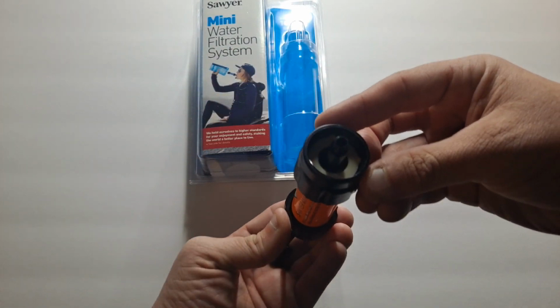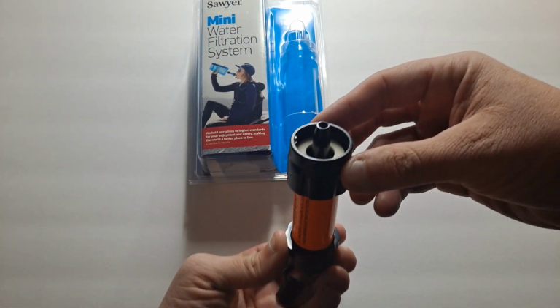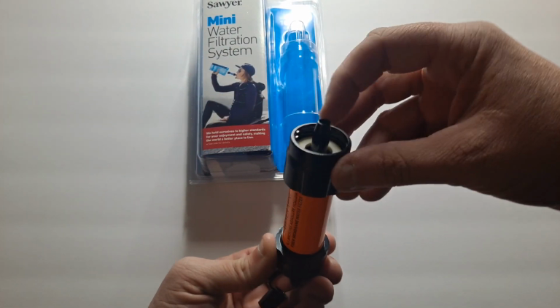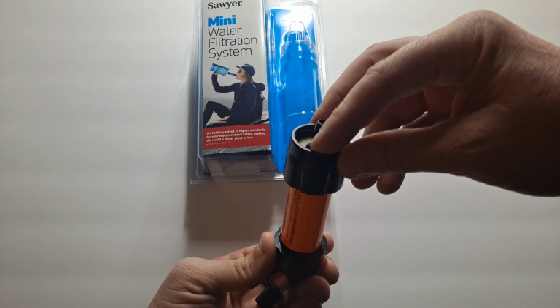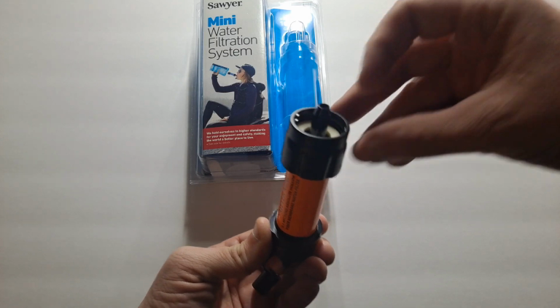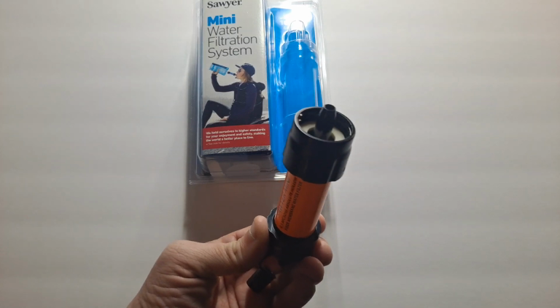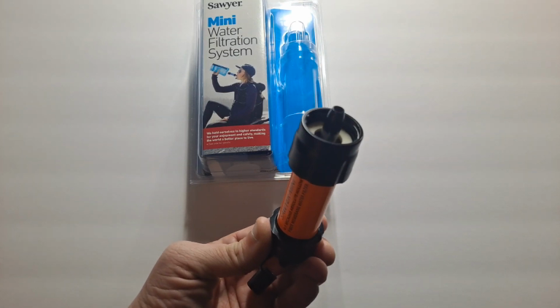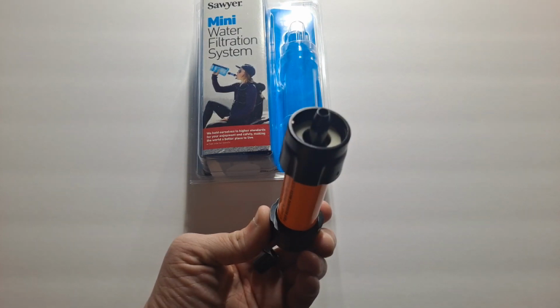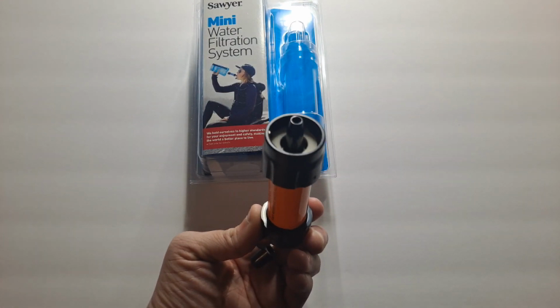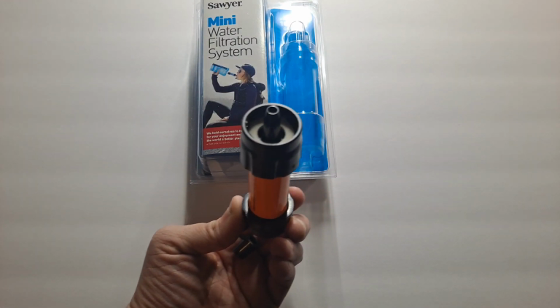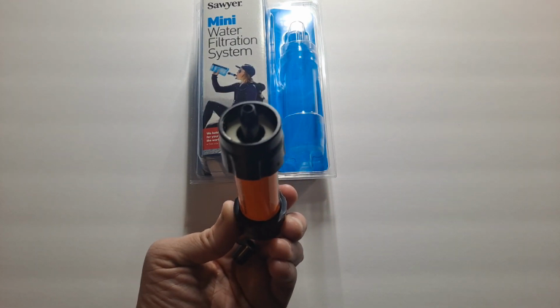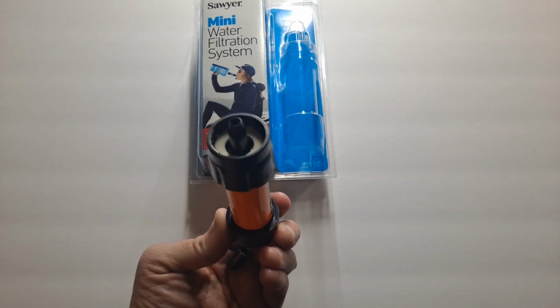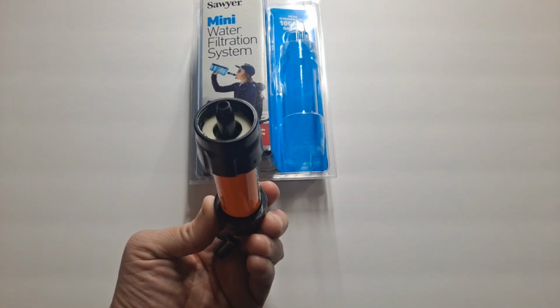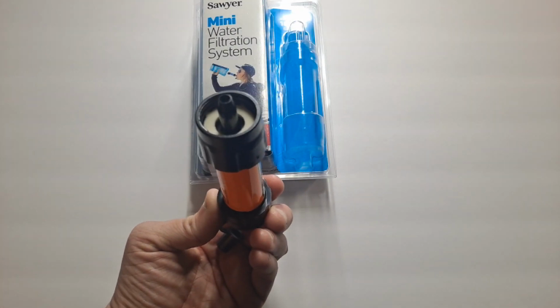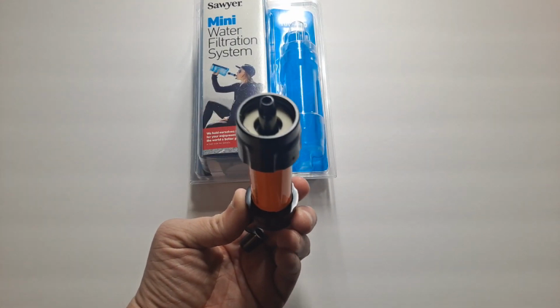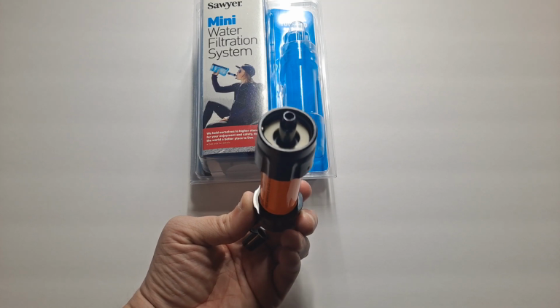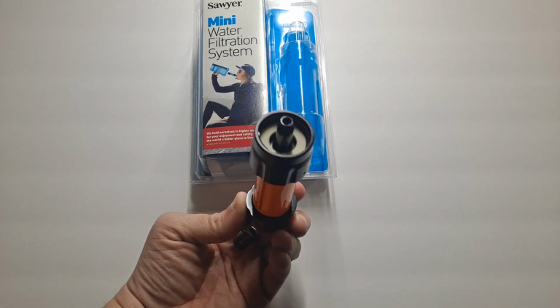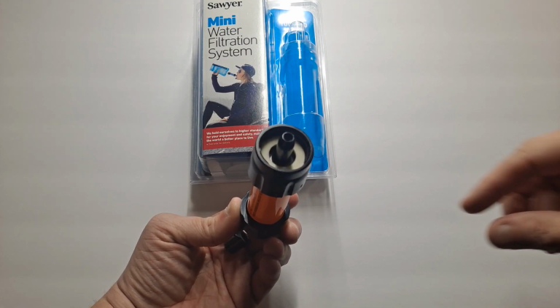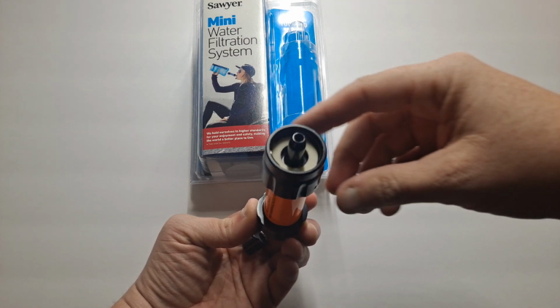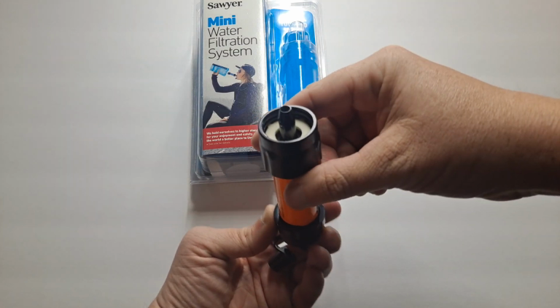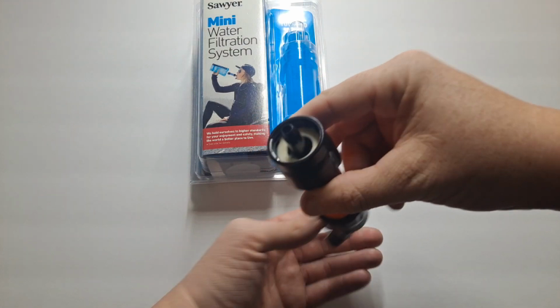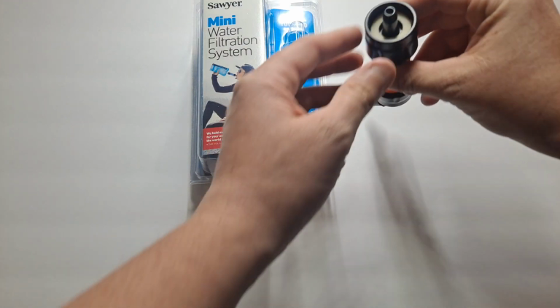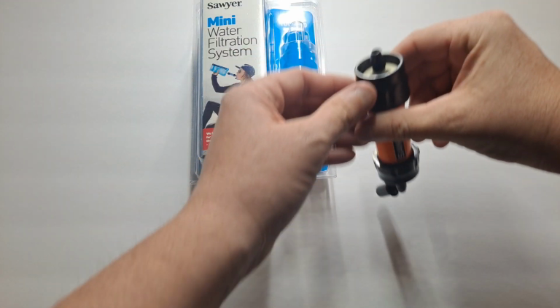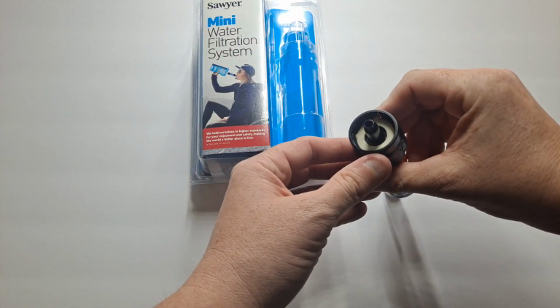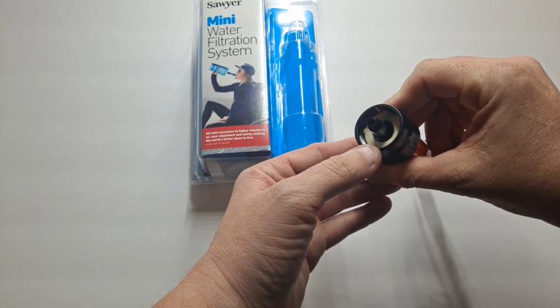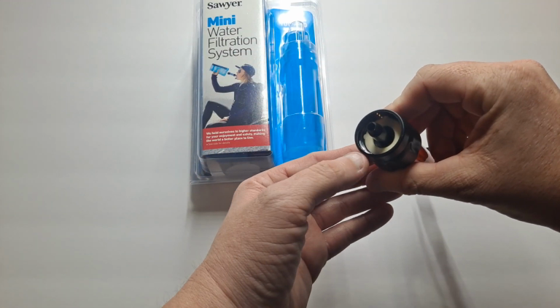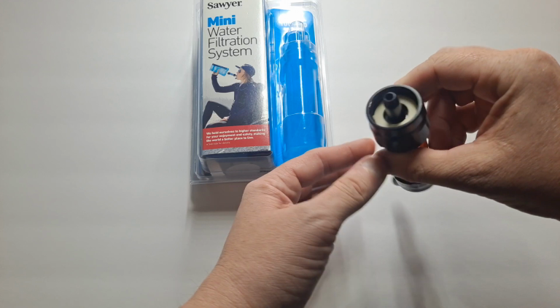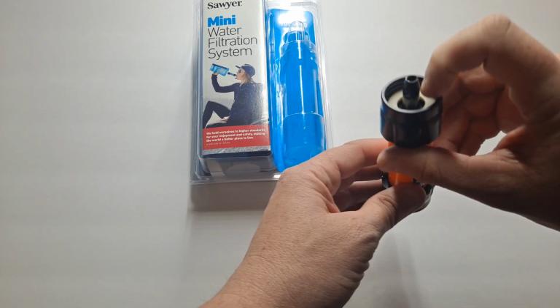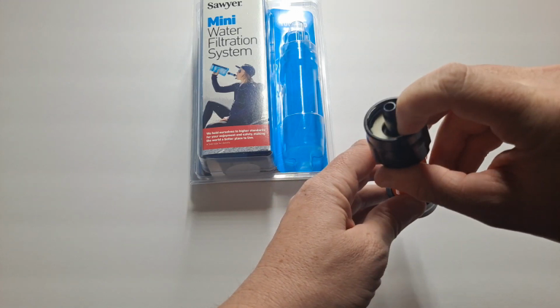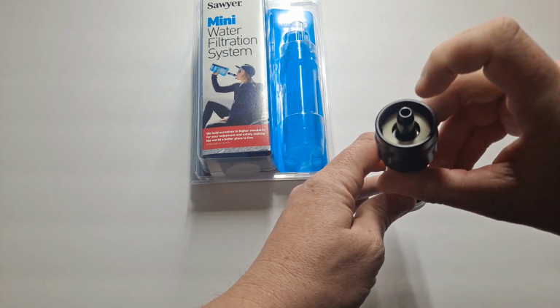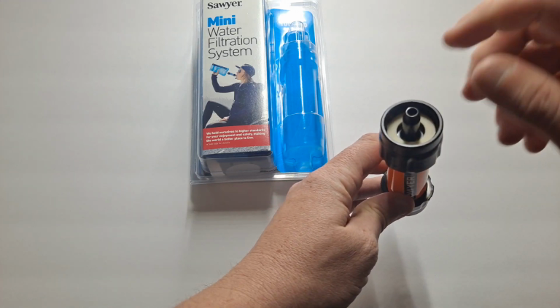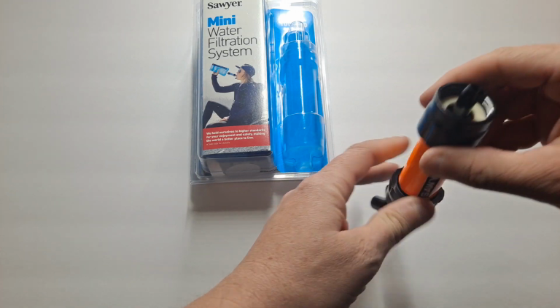On this side you can see how it connects — it's kind of like a bottle. It's got a little o-ring on the inside, almost like a hose kind of thing.